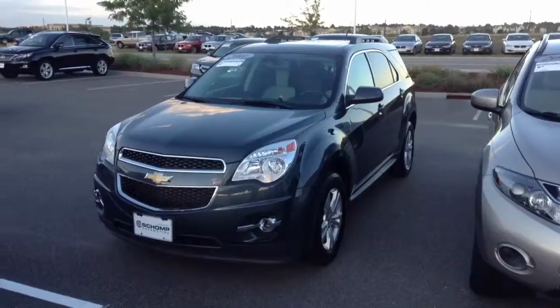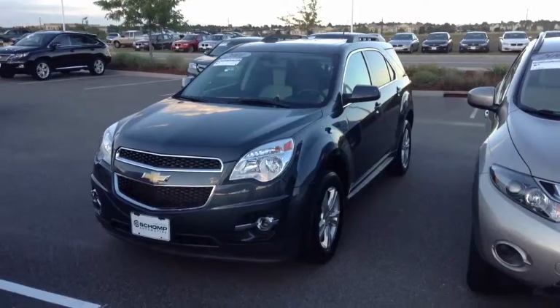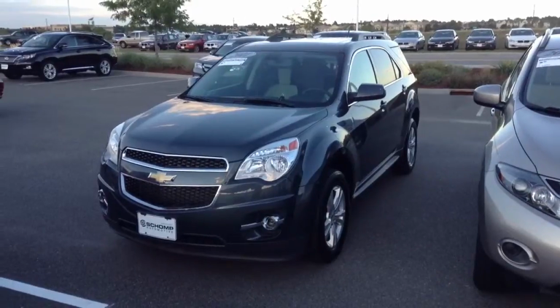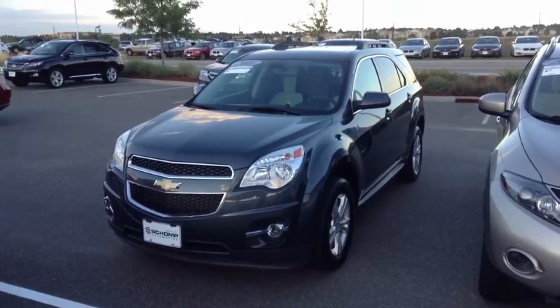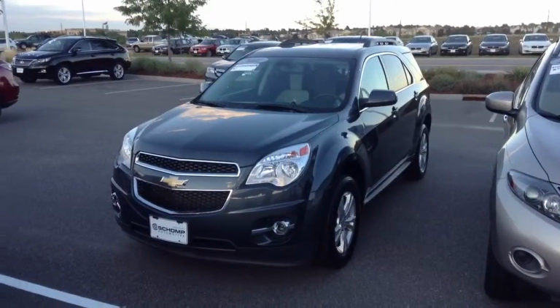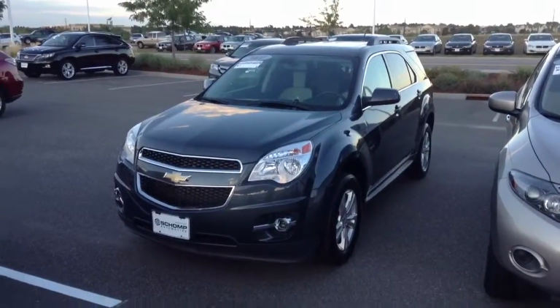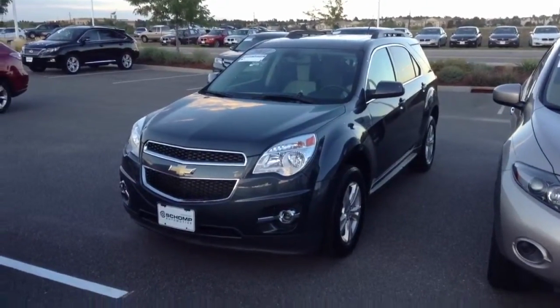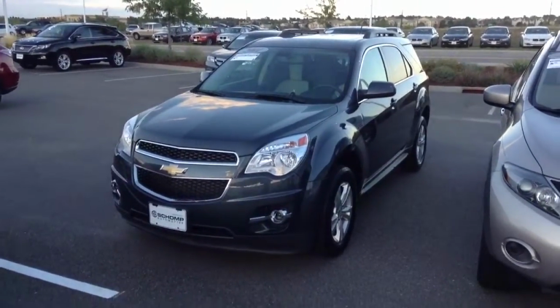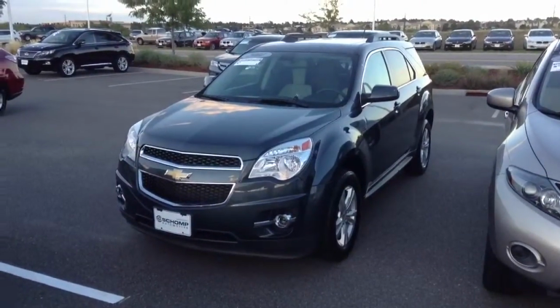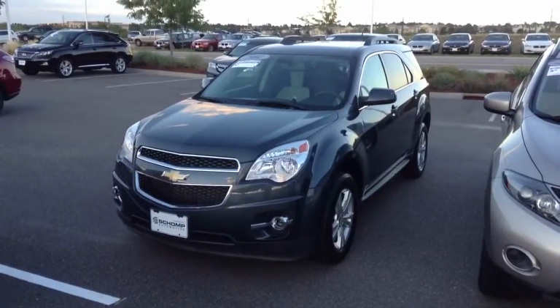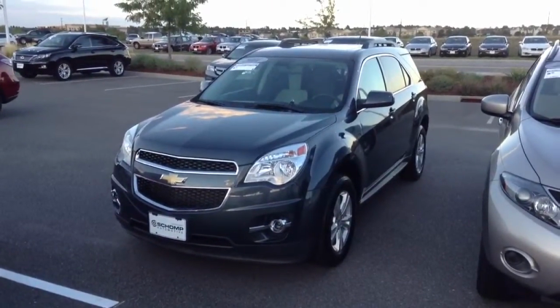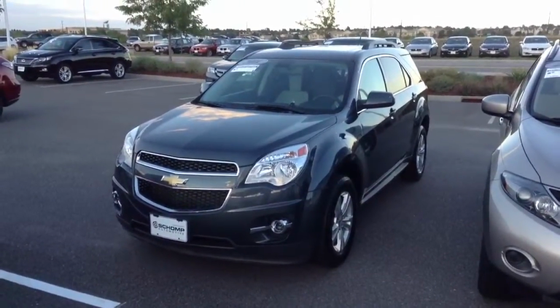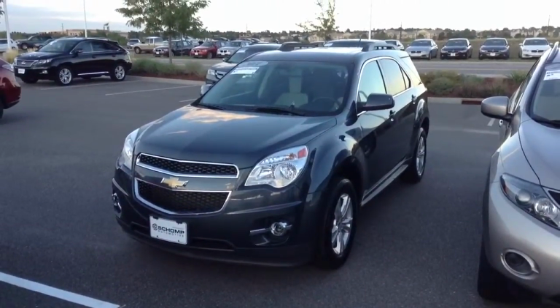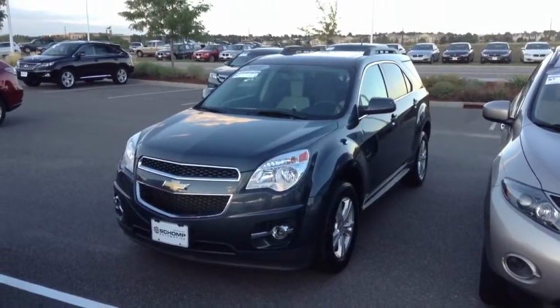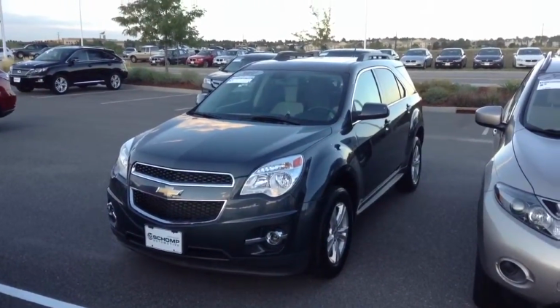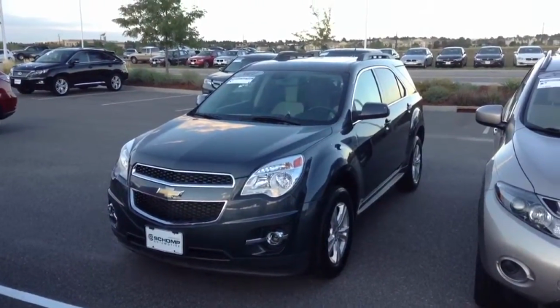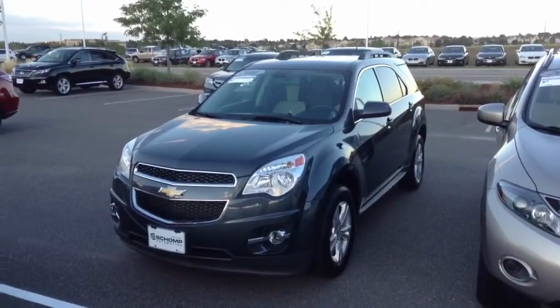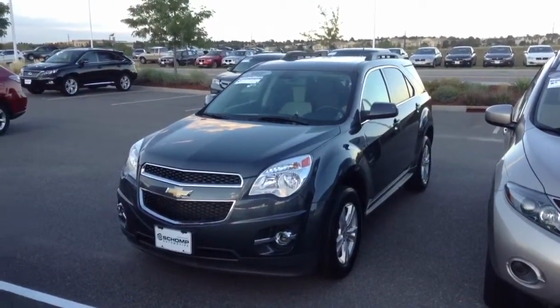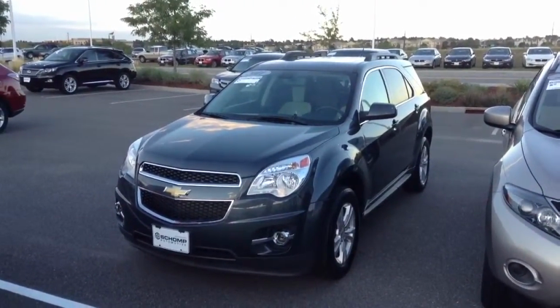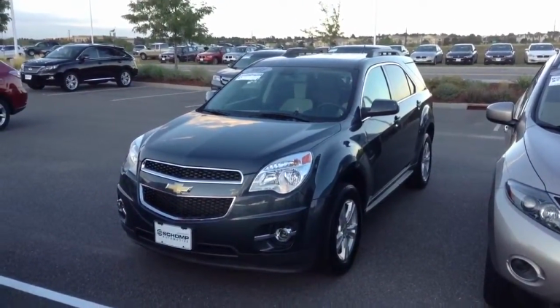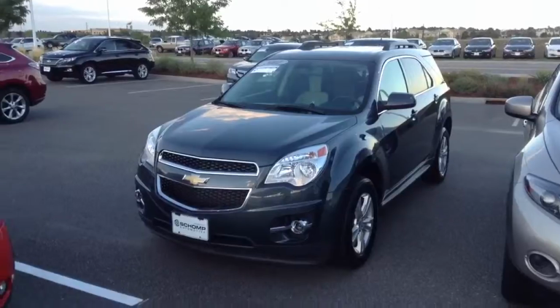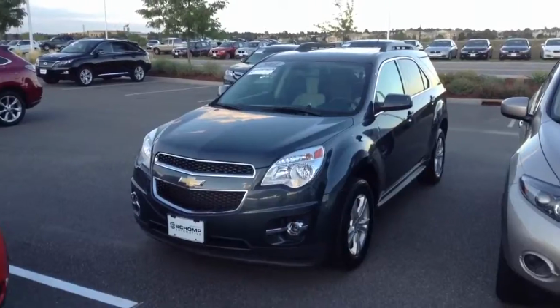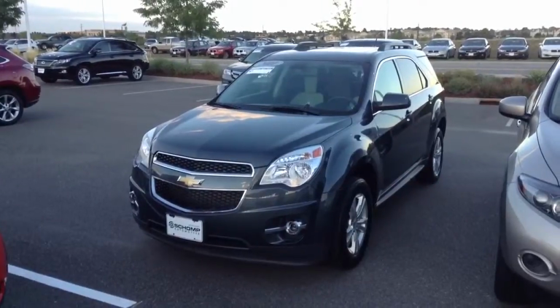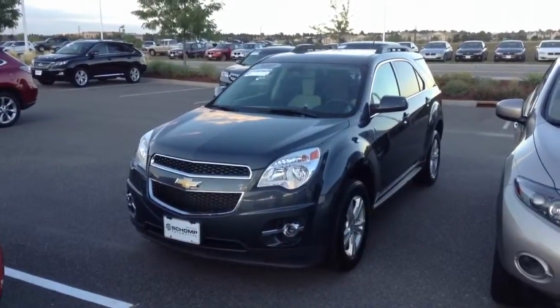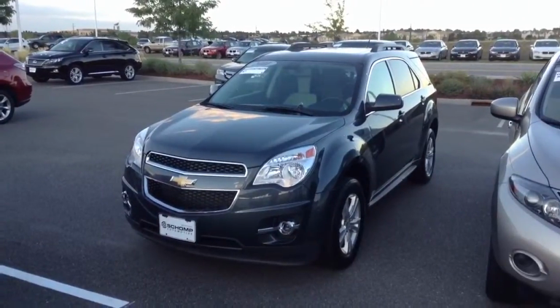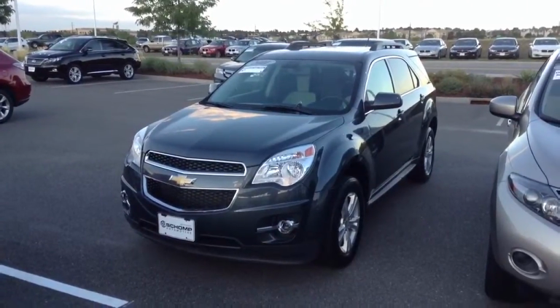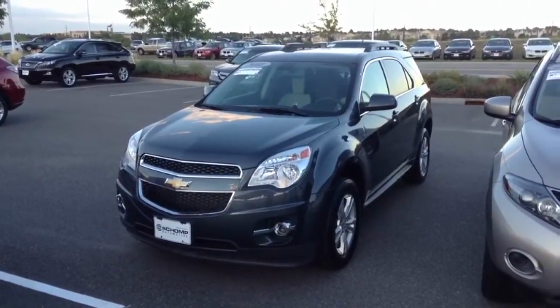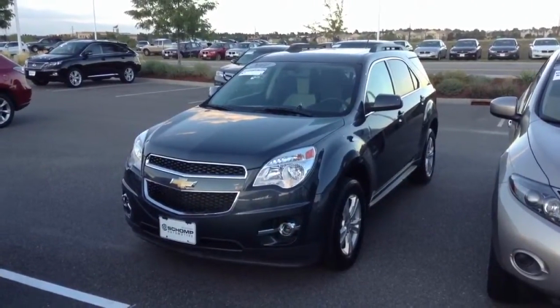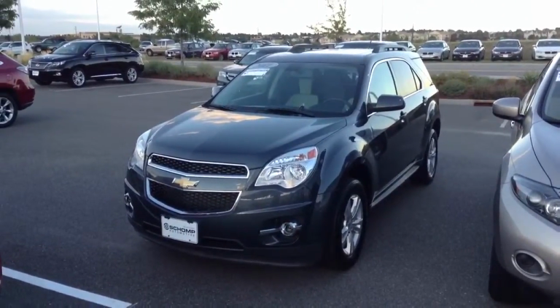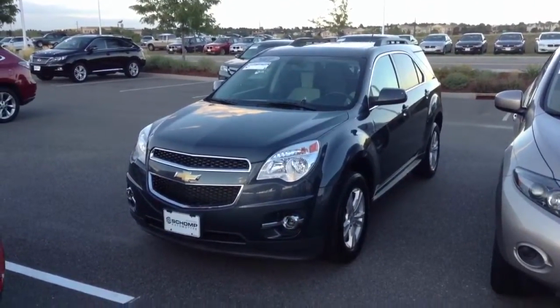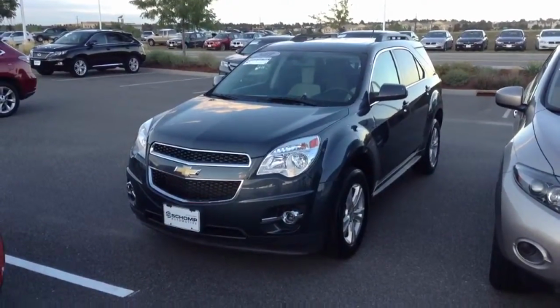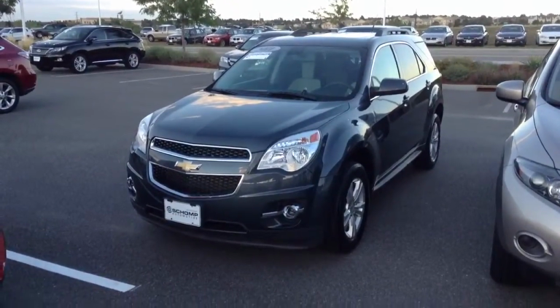Hi, it's Pat Harmon at Chant BMW. Just thought I'd send you a quick video of the 2011 Chevy Equinox that you inquired about.